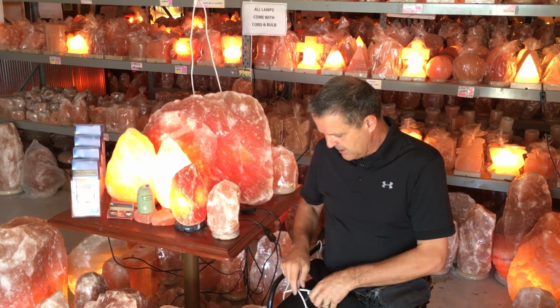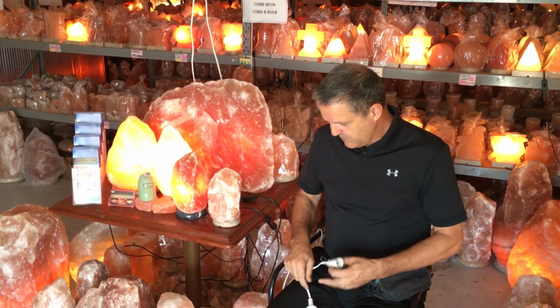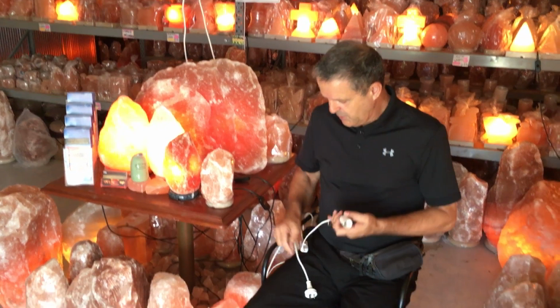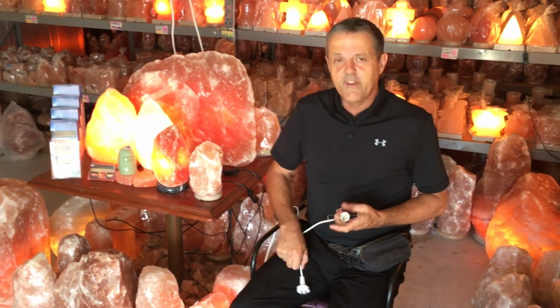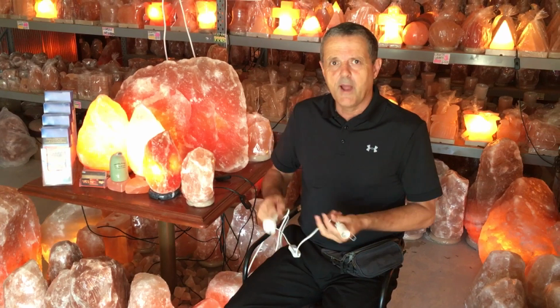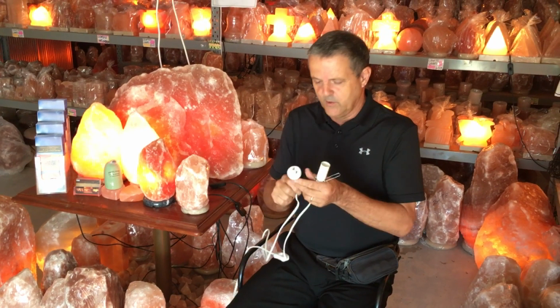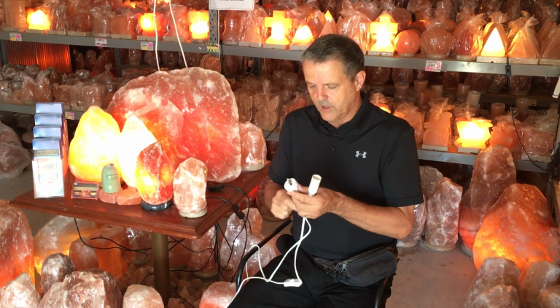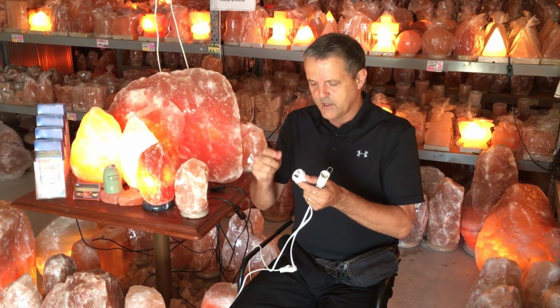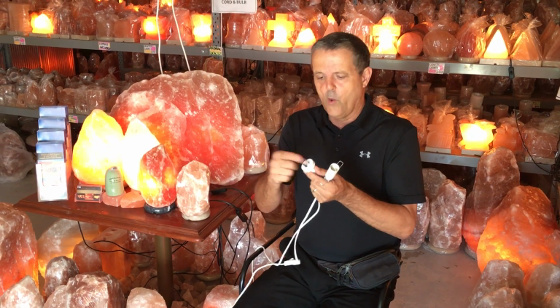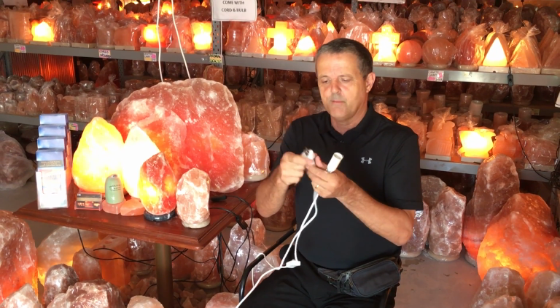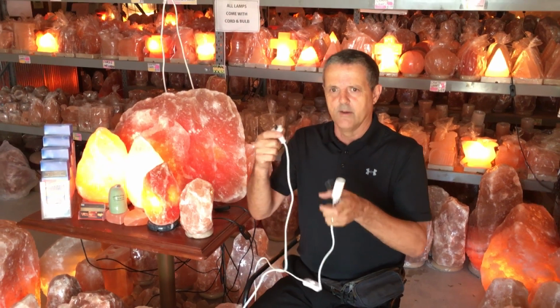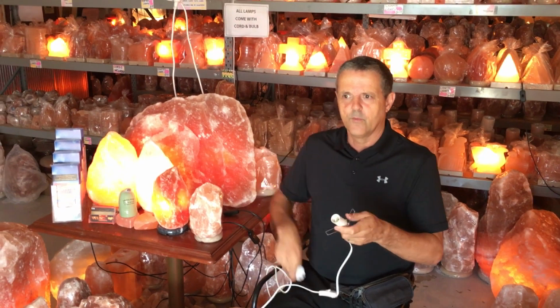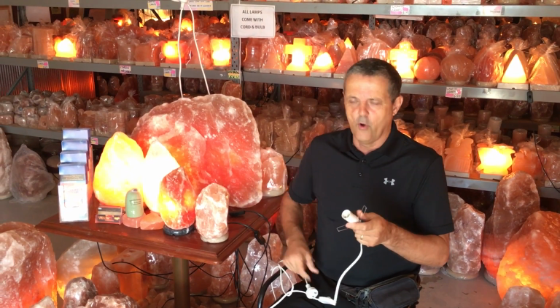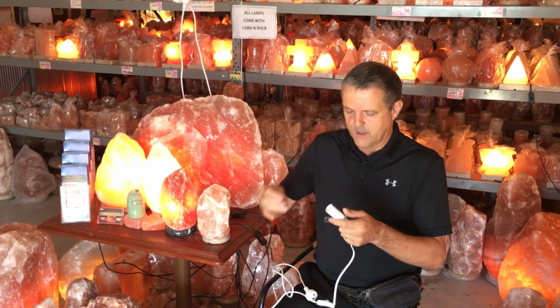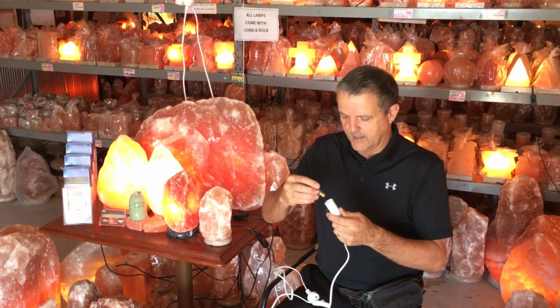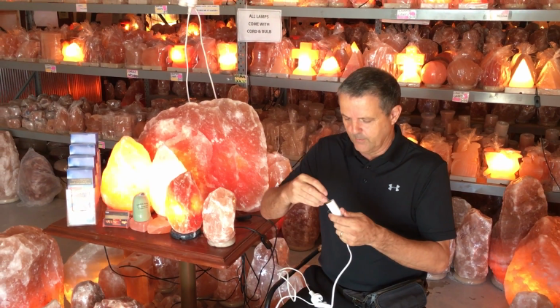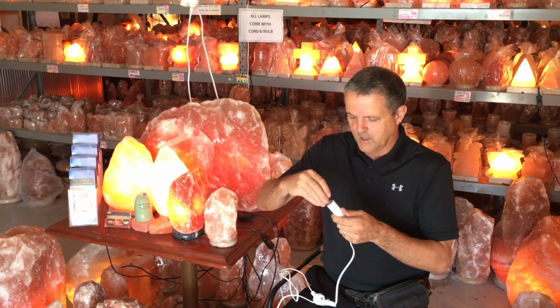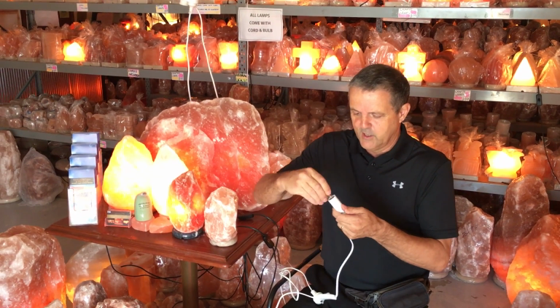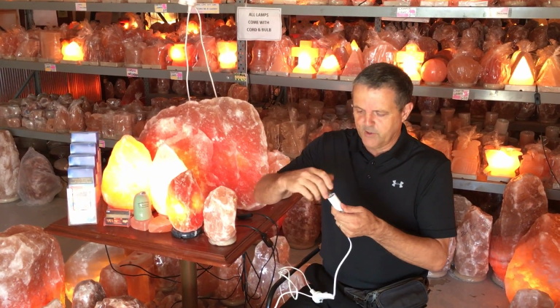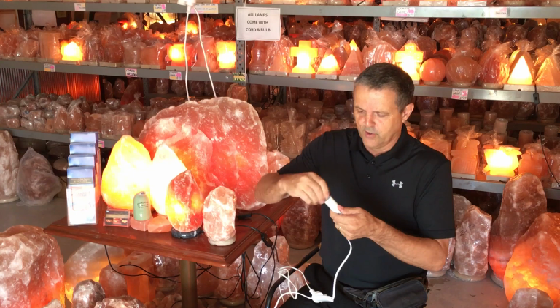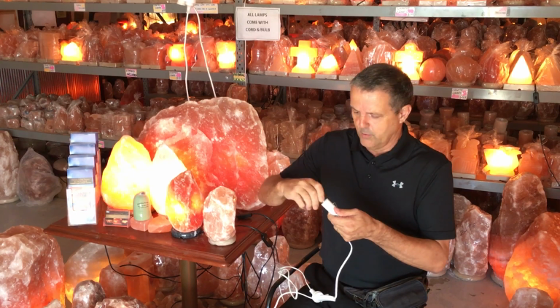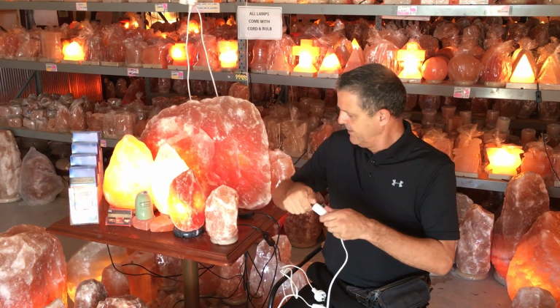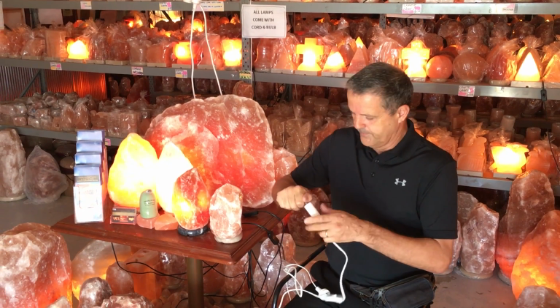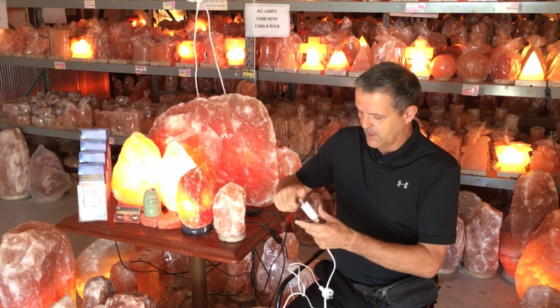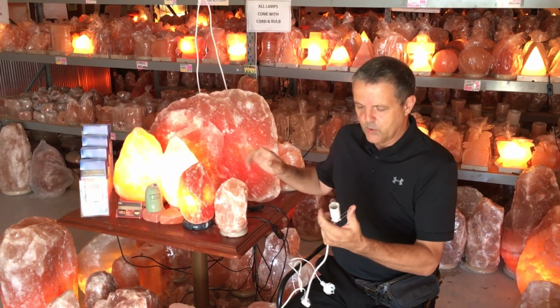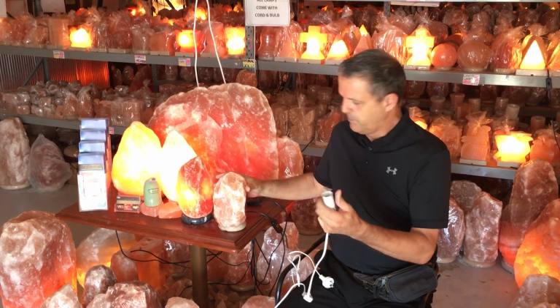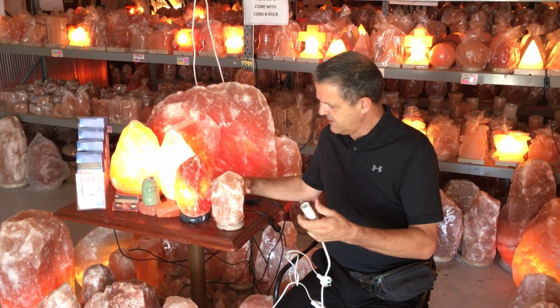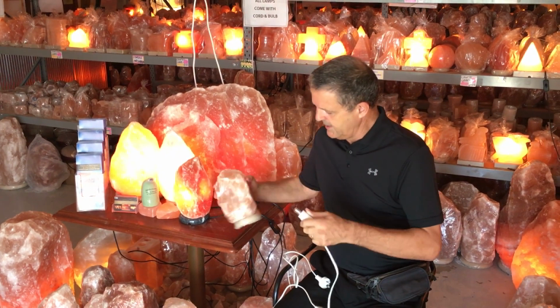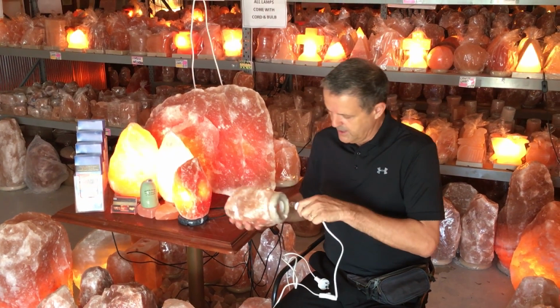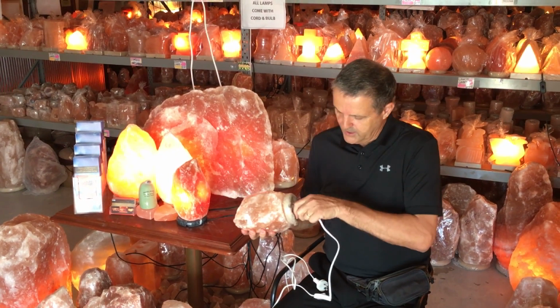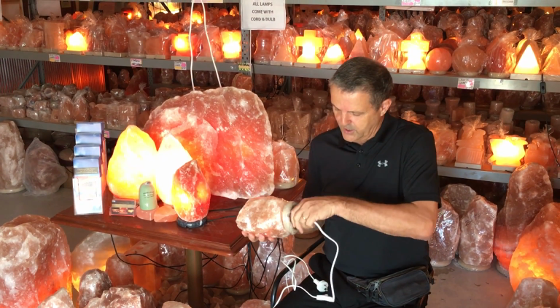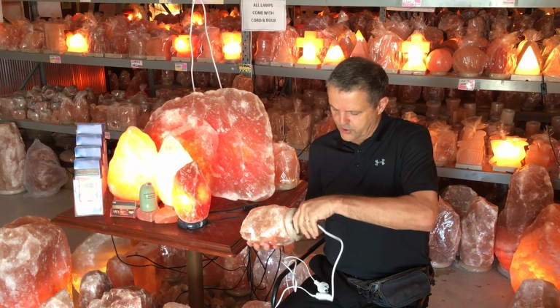The best way to do it, if you're going to change the salt lamp bulb, always unplug it first. You simply screw the bulb in, twist the points here, and insert.